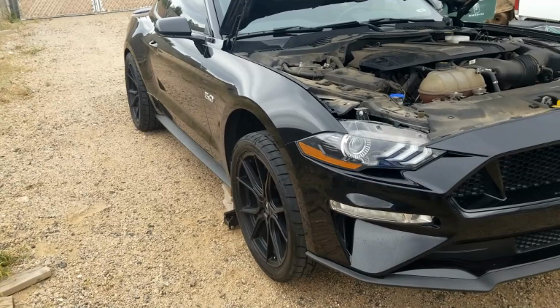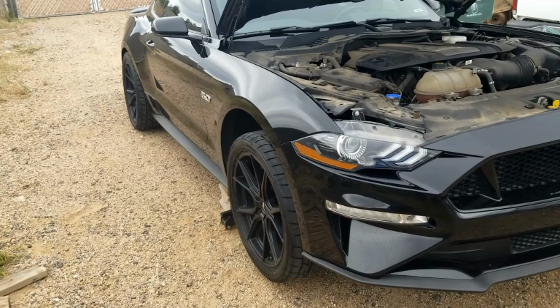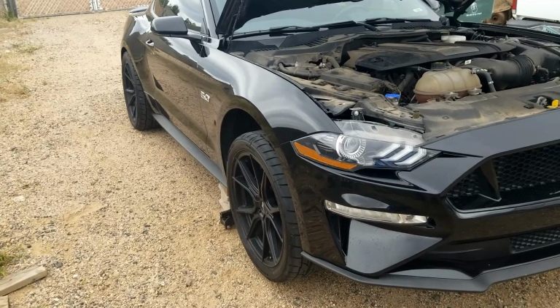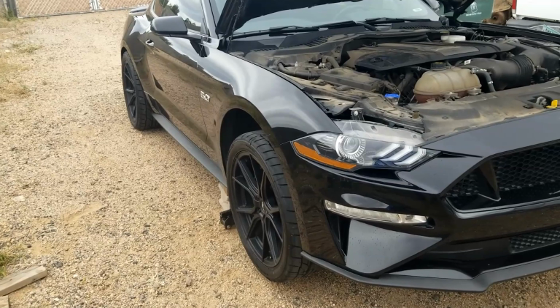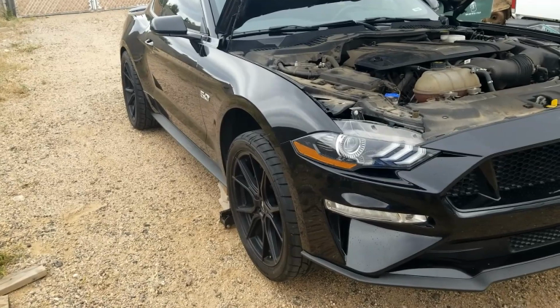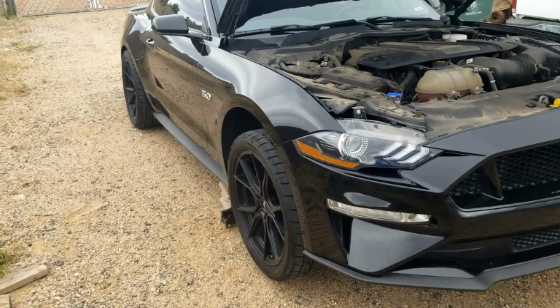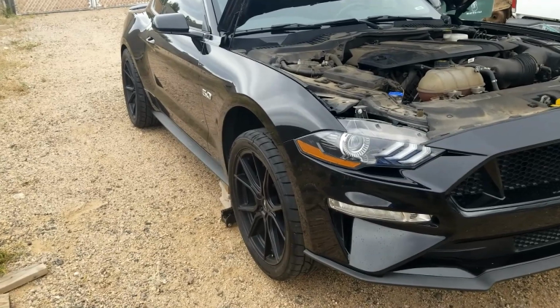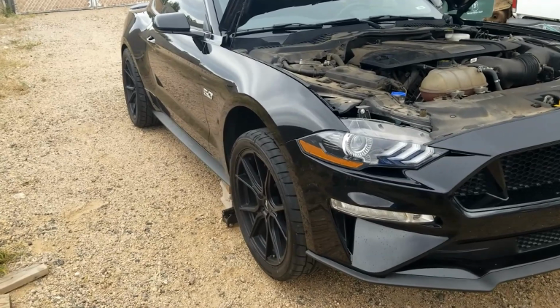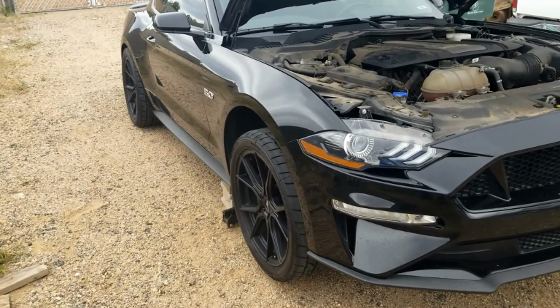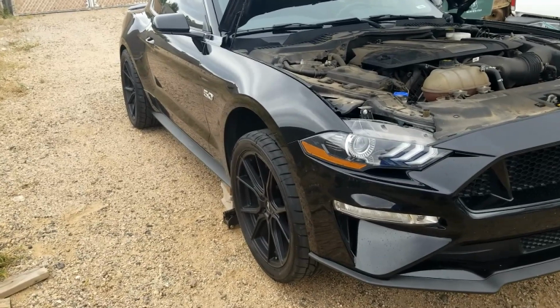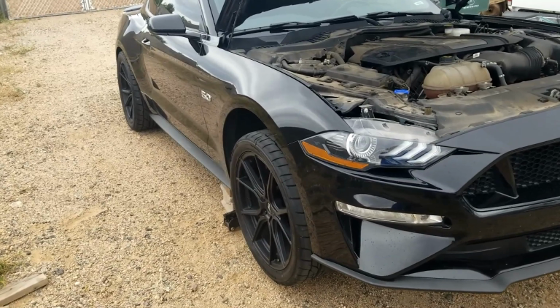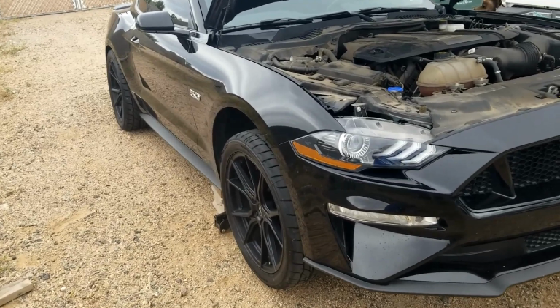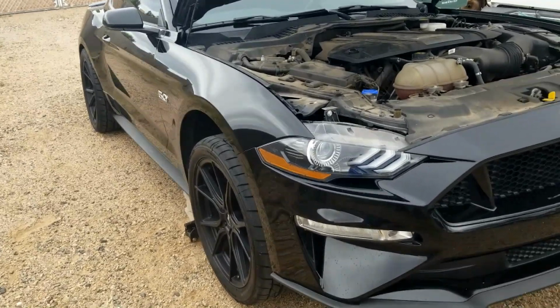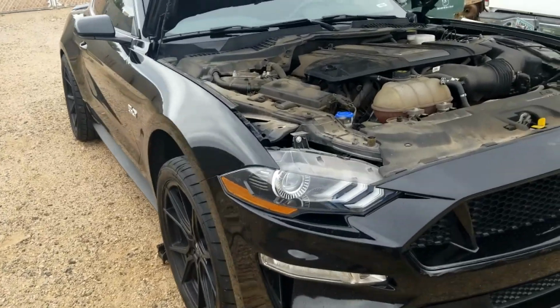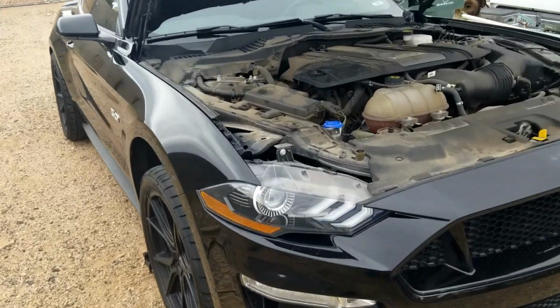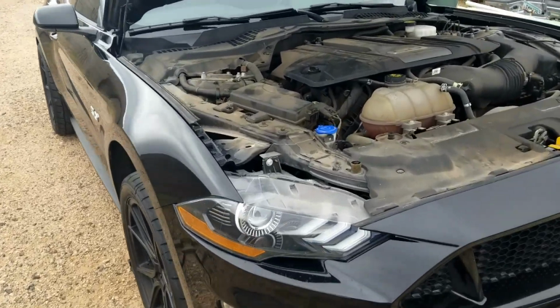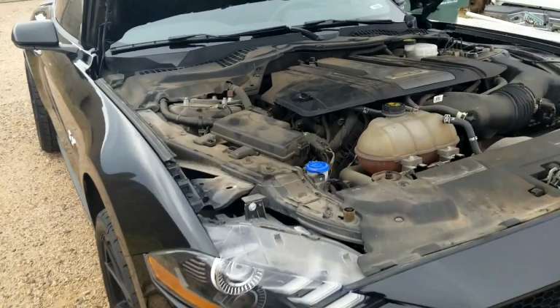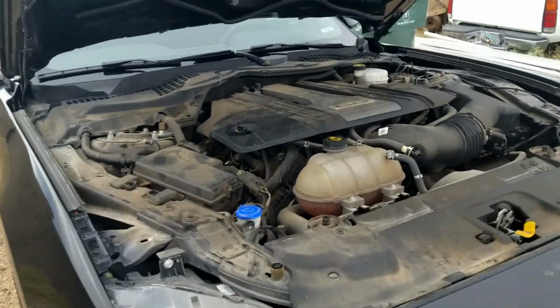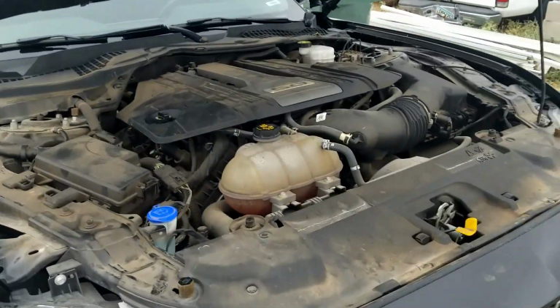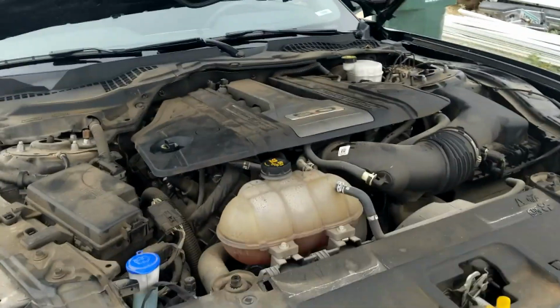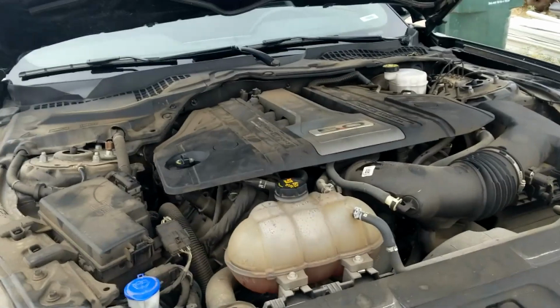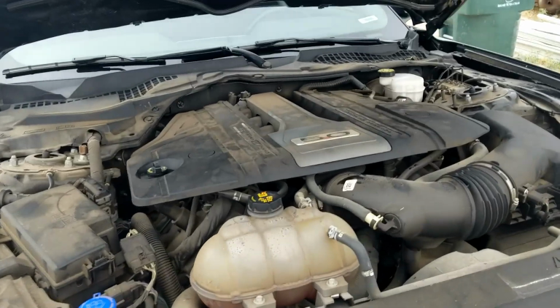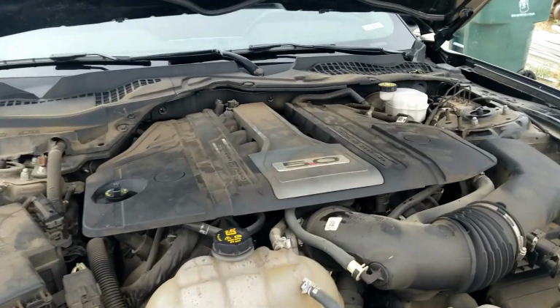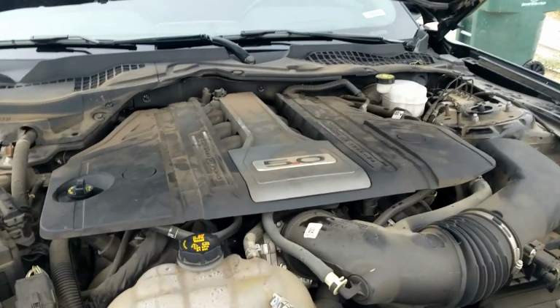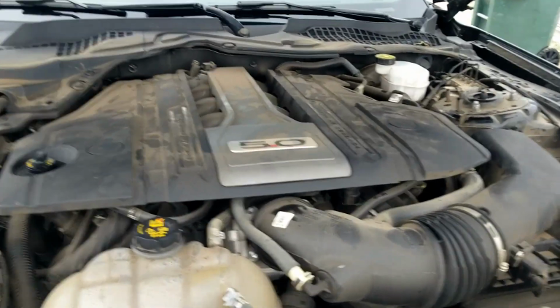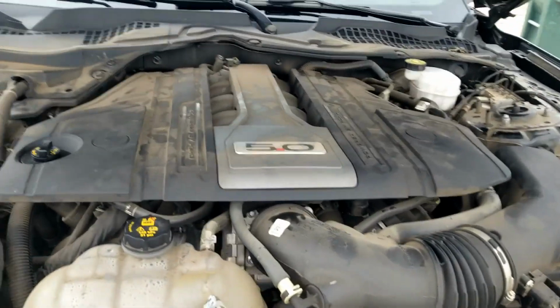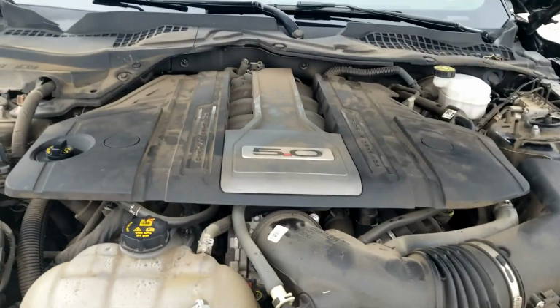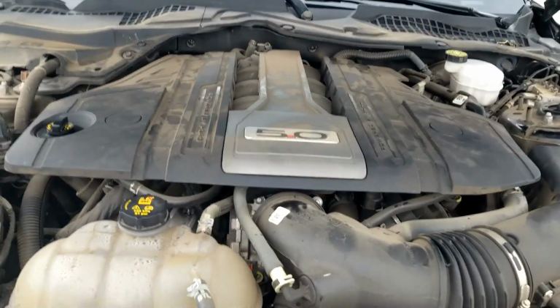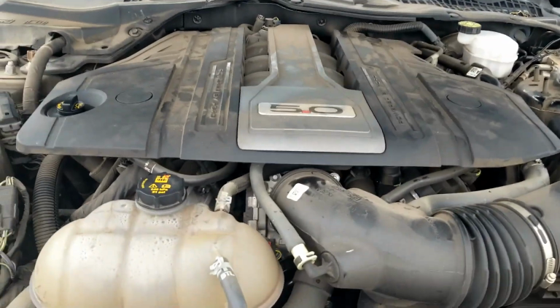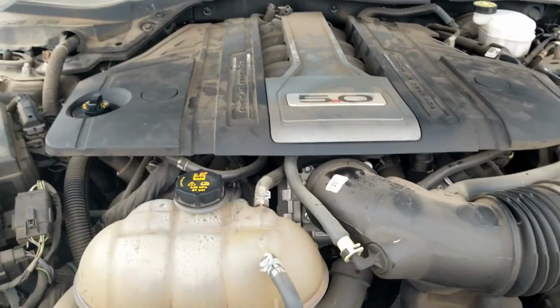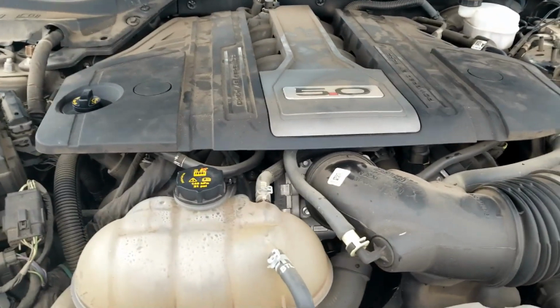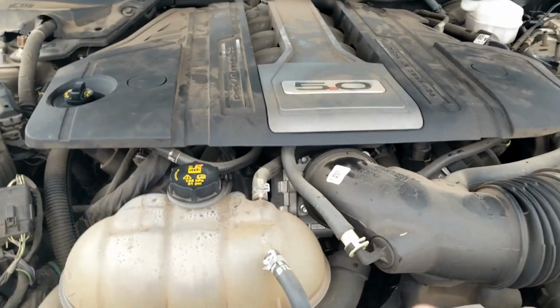Hello all, so I'm on this 2020 Mustang 5.0 and I thought I'd show you where the O2 sensors are. I'm gonna crawl underneath and try to give you a shot of where they're at.